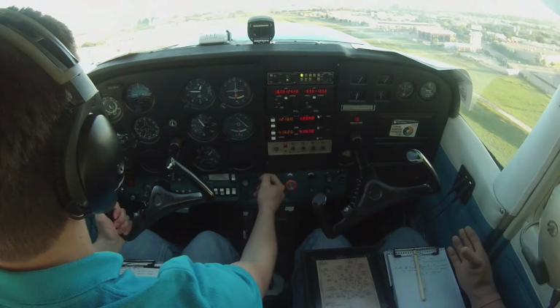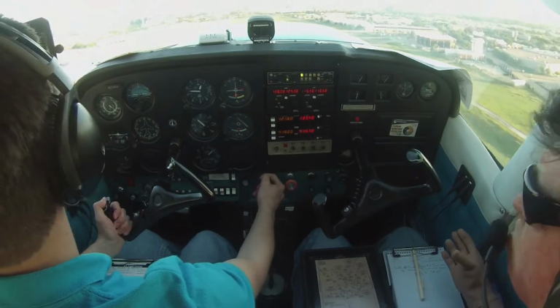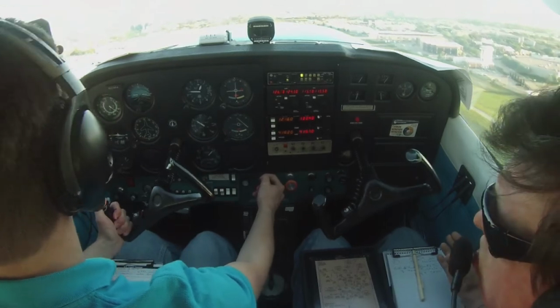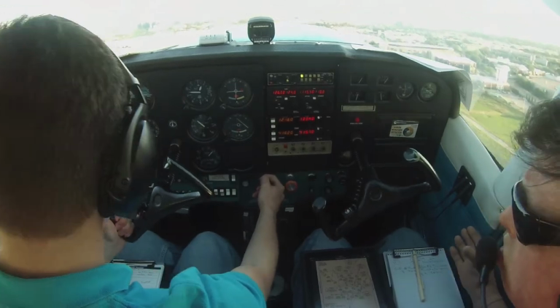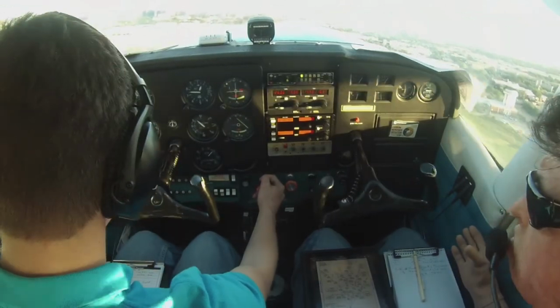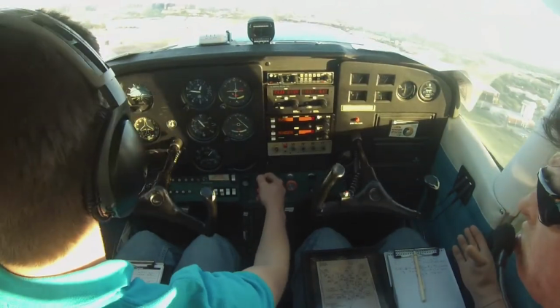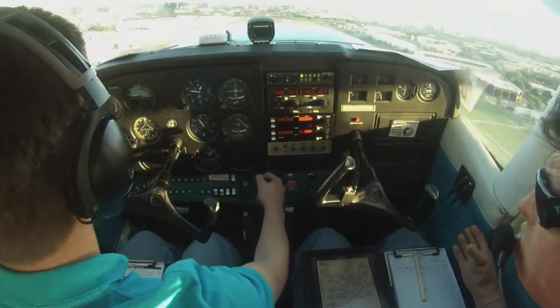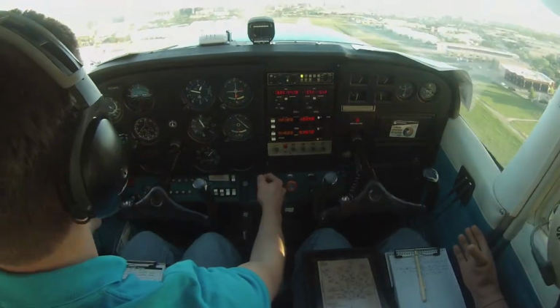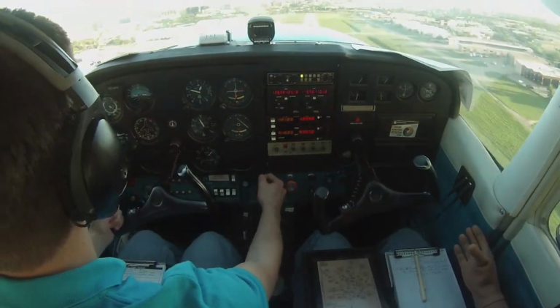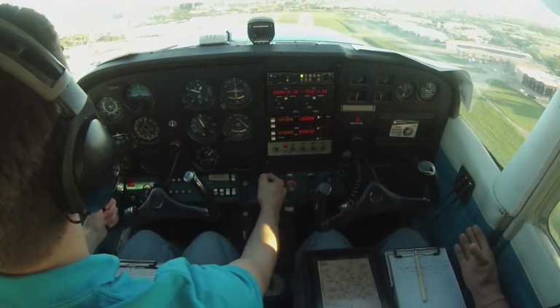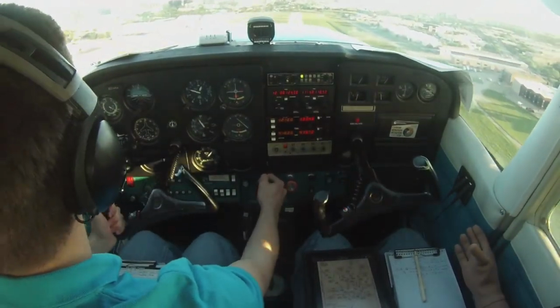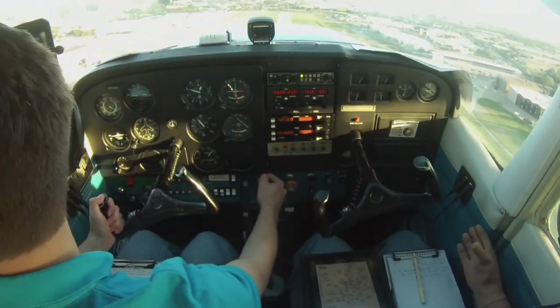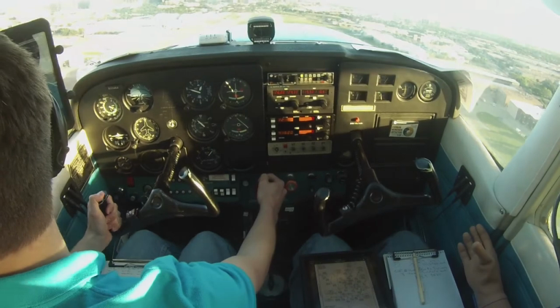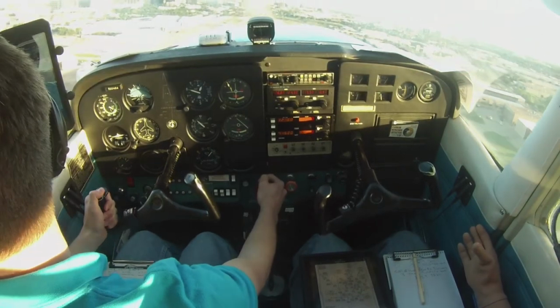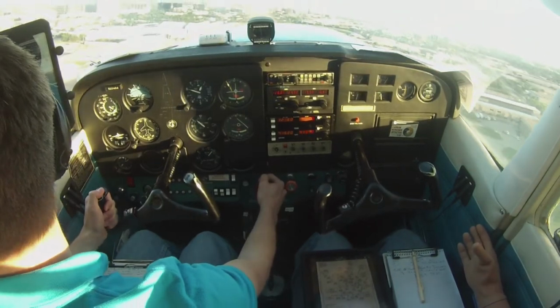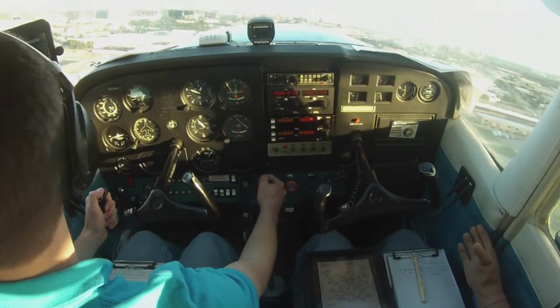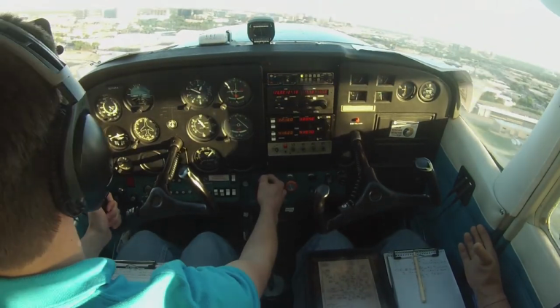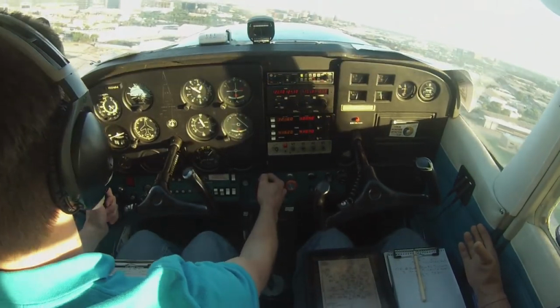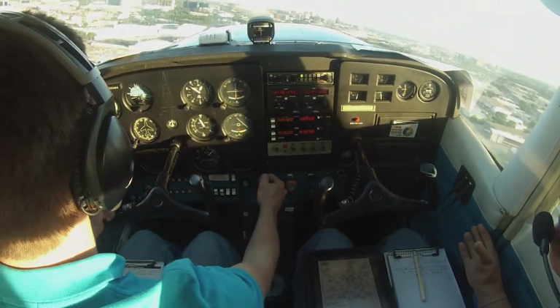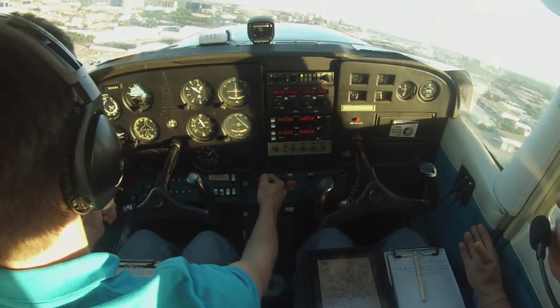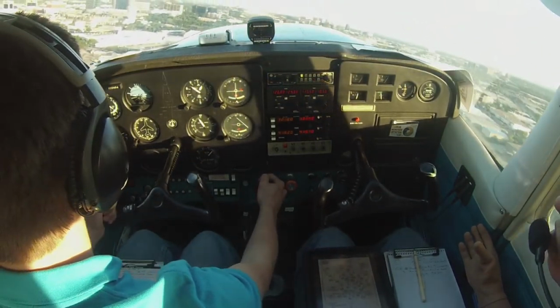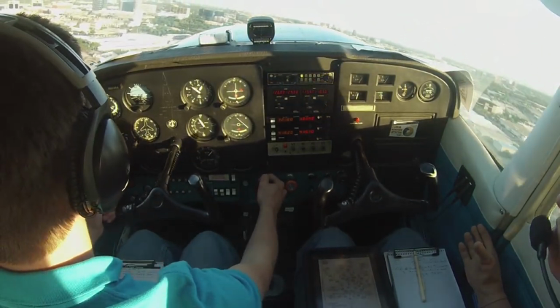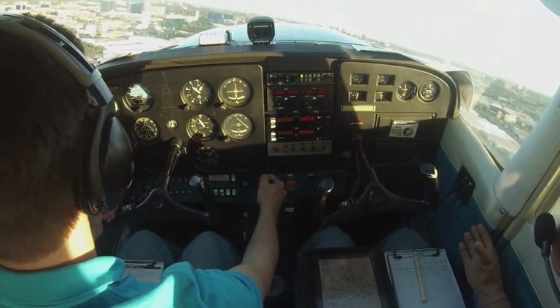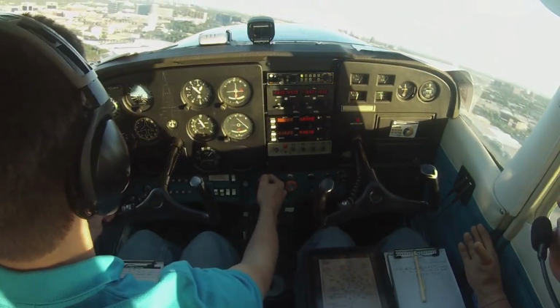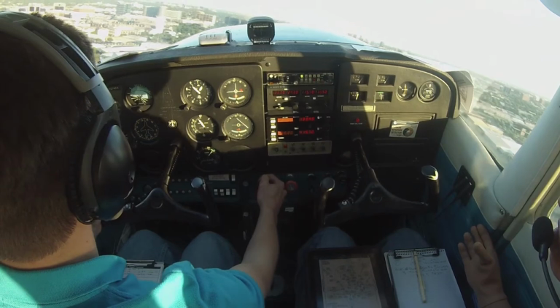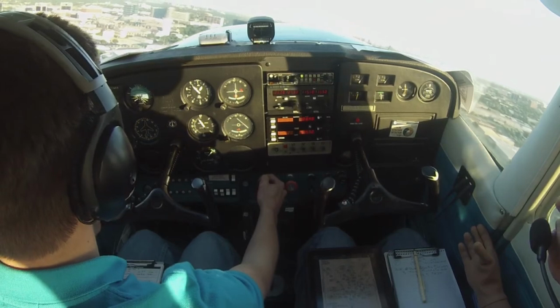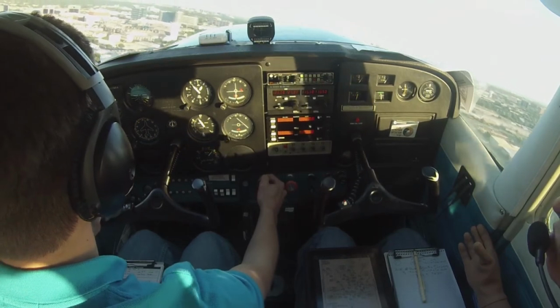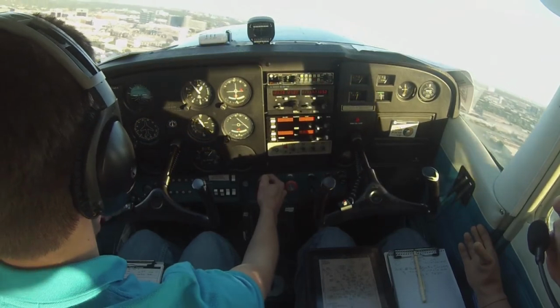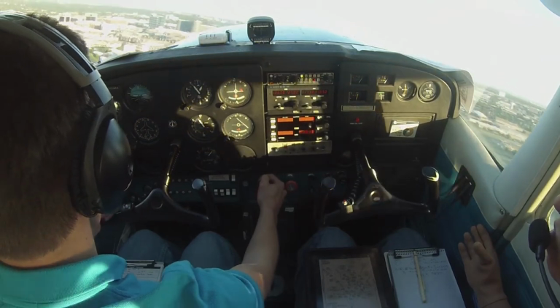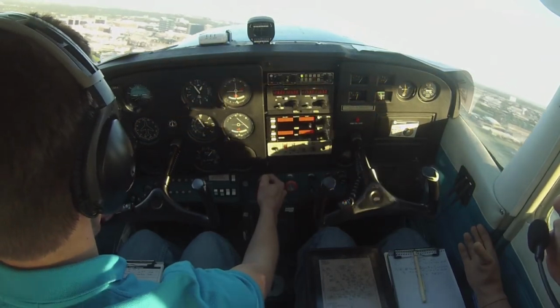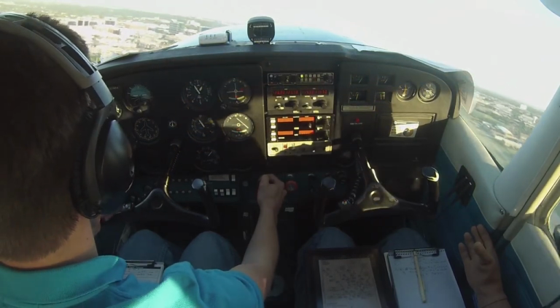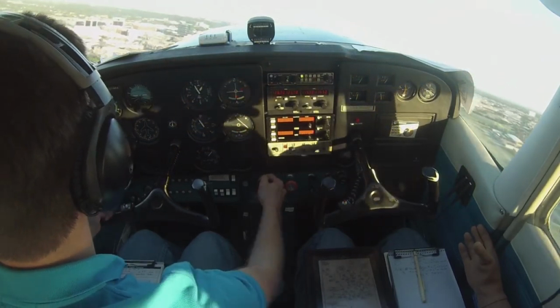Engine making full power, engine in the green, airspeed coming off. Addison Tower, Cessna 77 AlphaFoxtrot, with you at 2,500. Cessna 77 AlphaFoxtrot, Addison Tower, continue for a left base for runway one five.